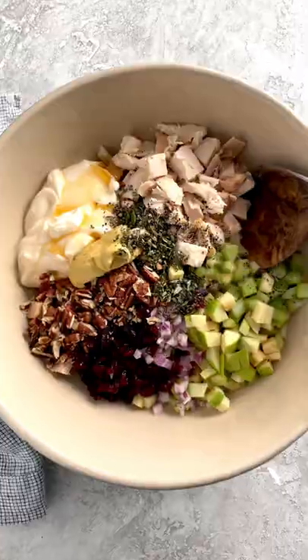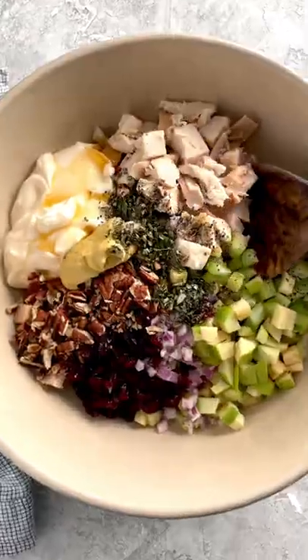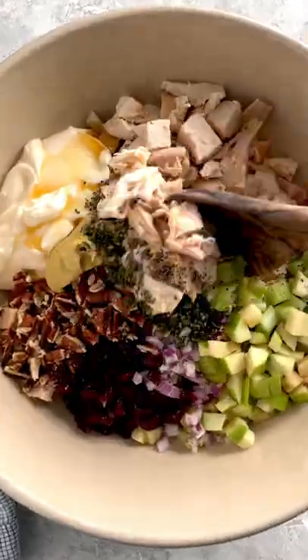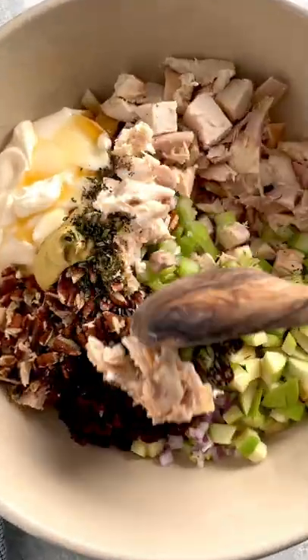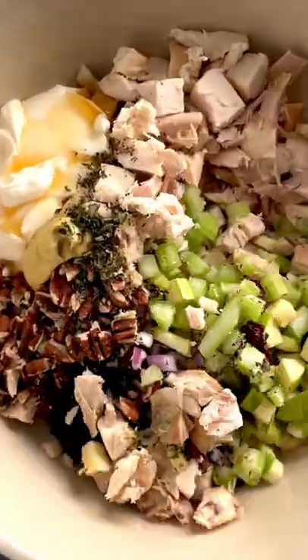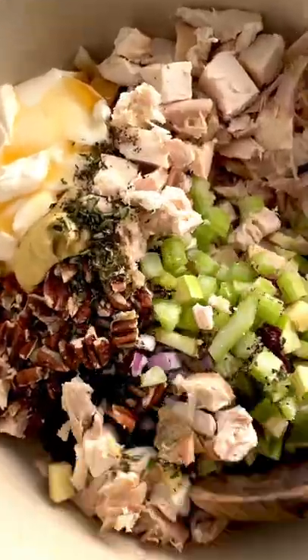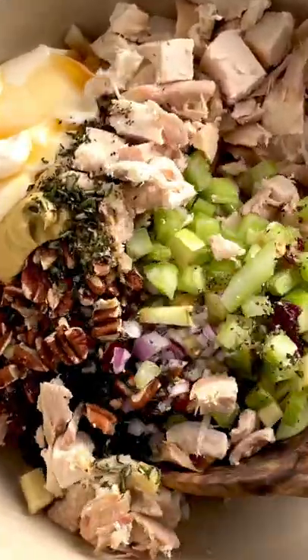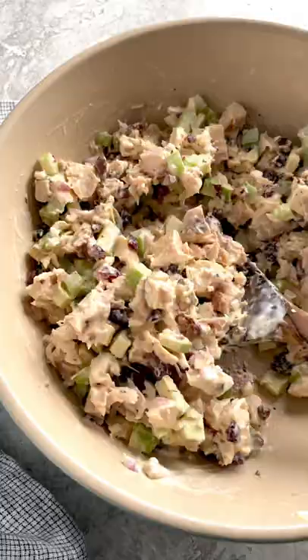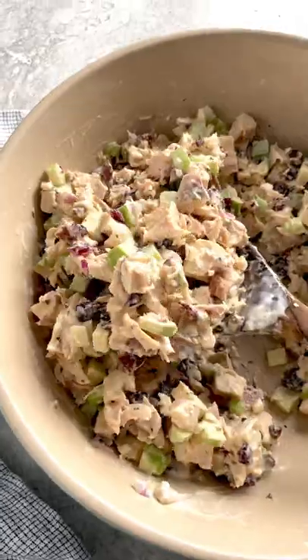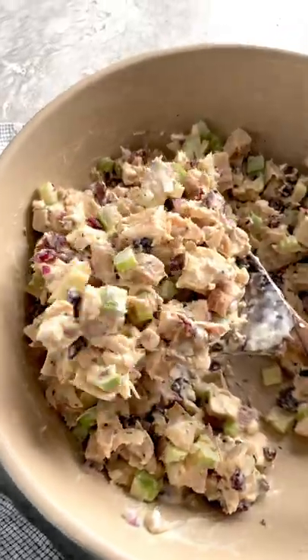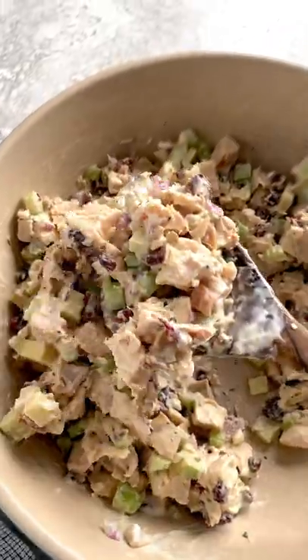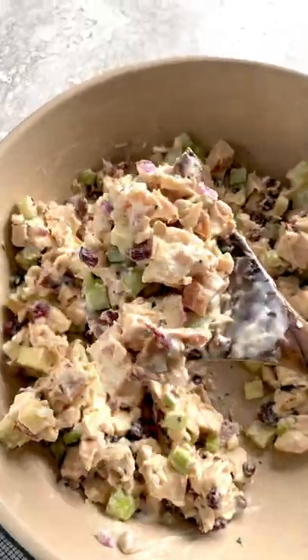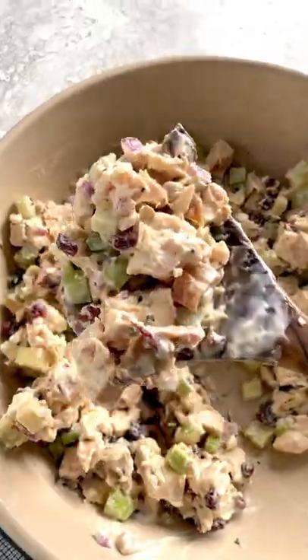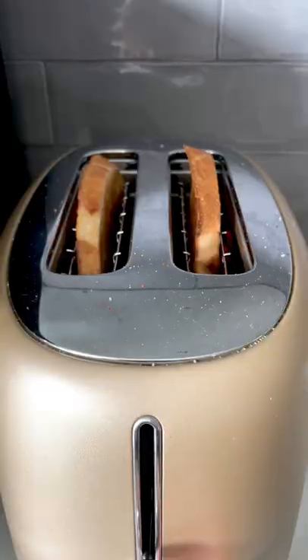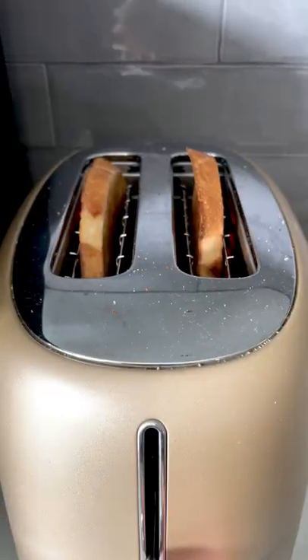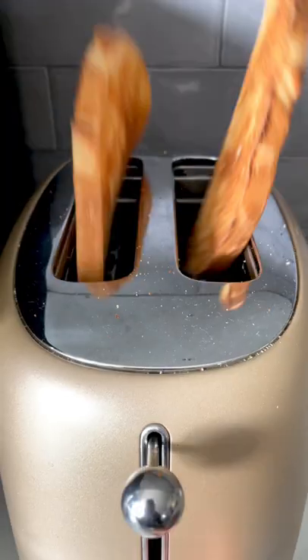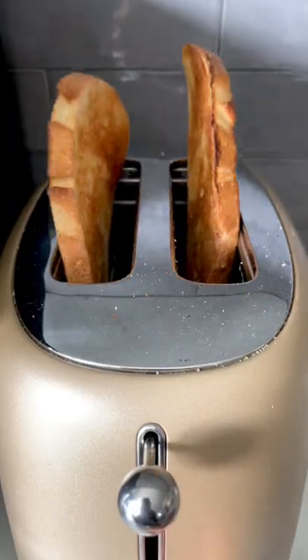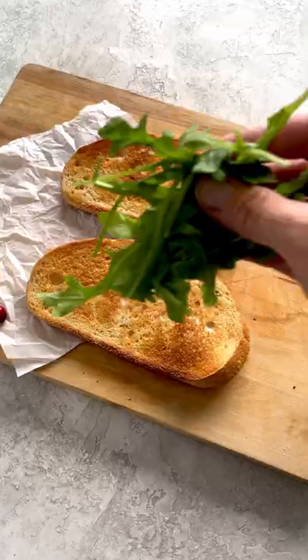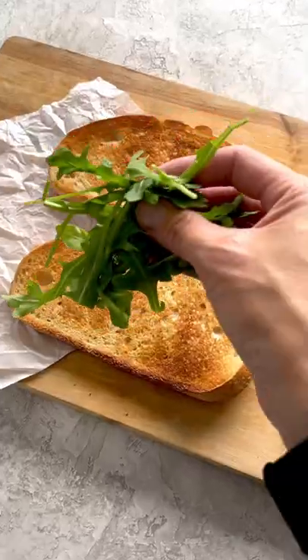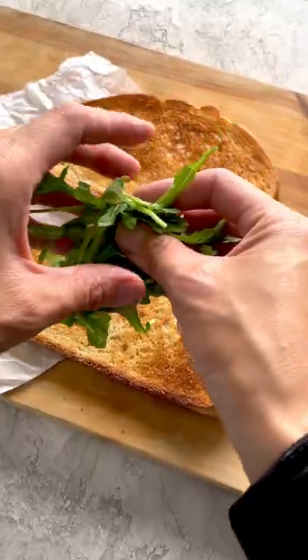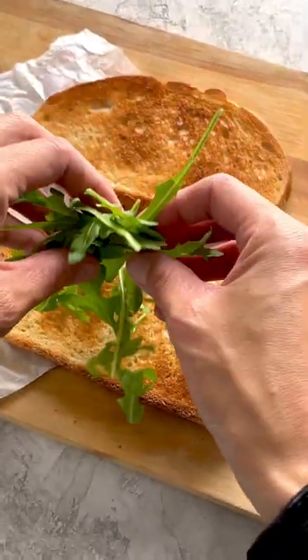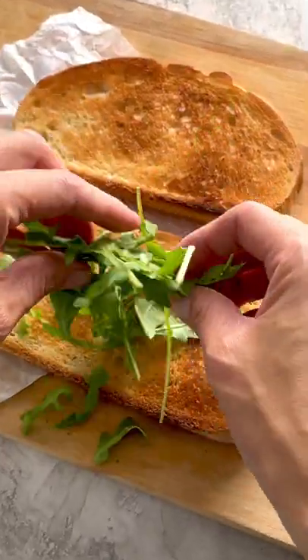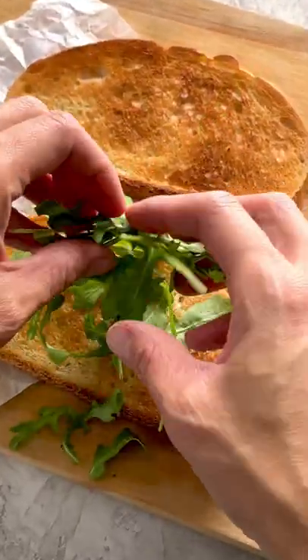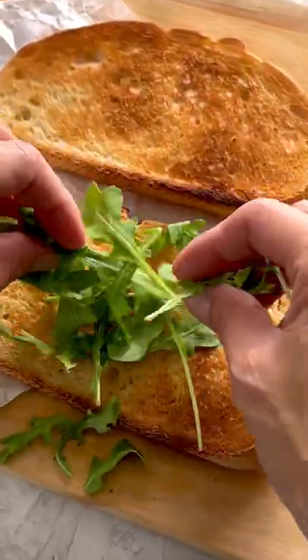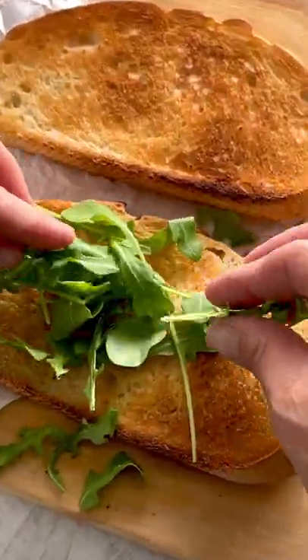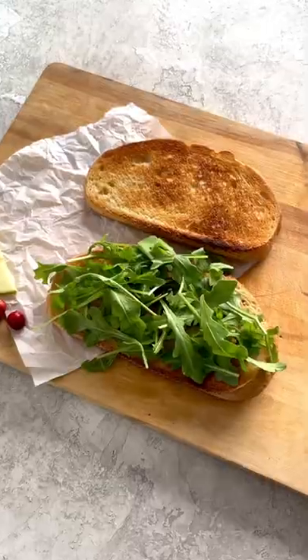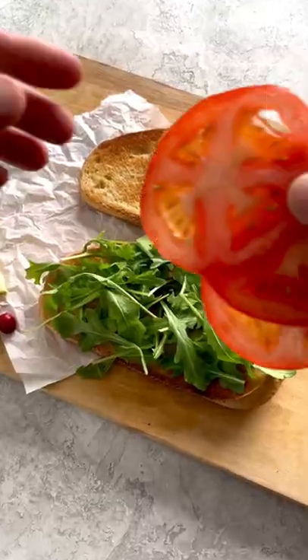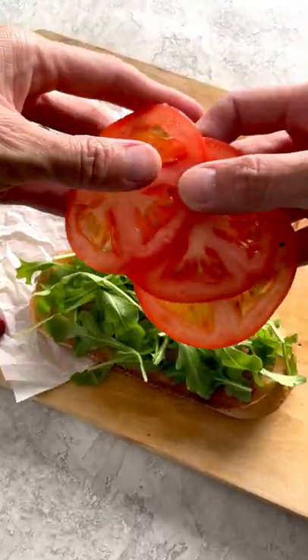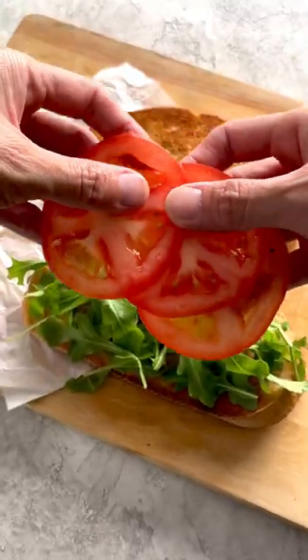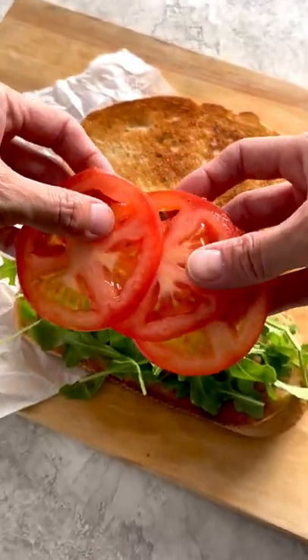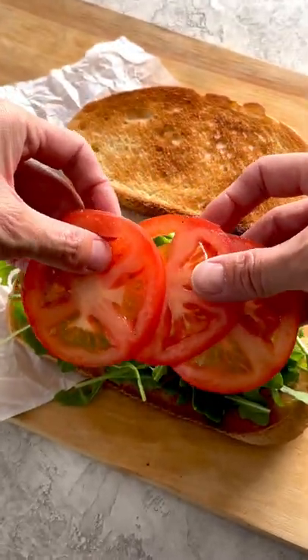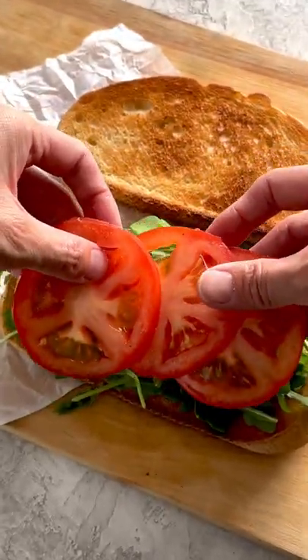Mix everything together. Now let's make the sandwich. I love a good tangy toasted sourdough, but you could also use leftover biscuits or rolls from the night before.